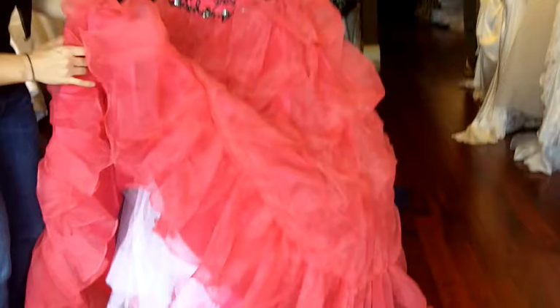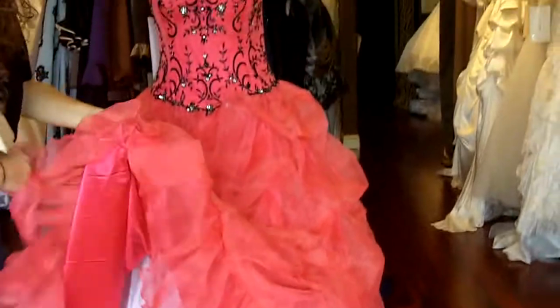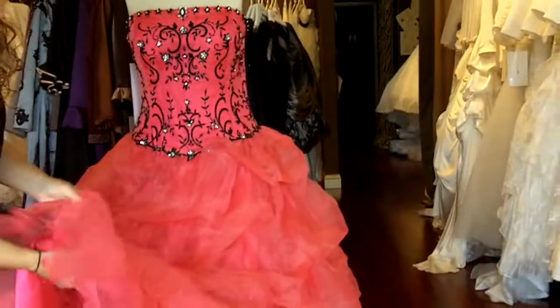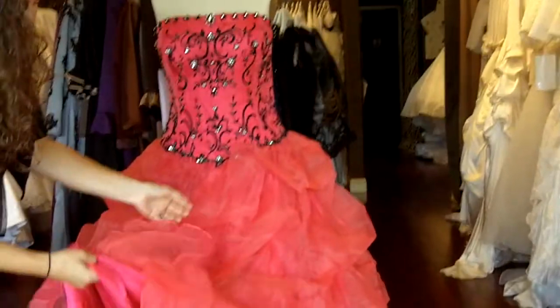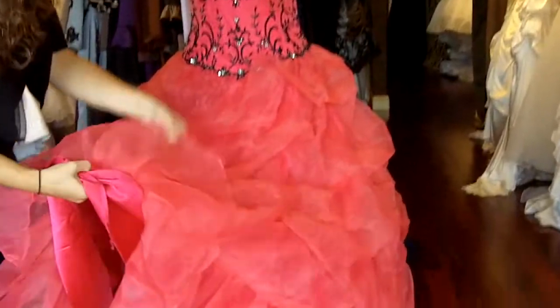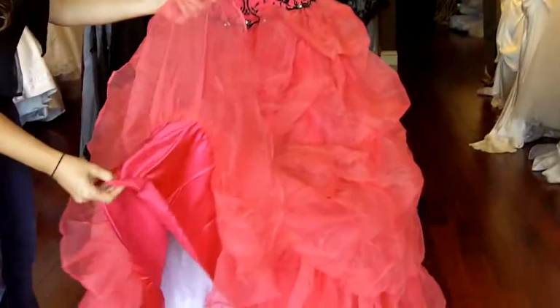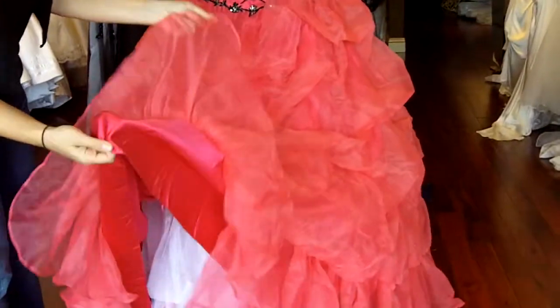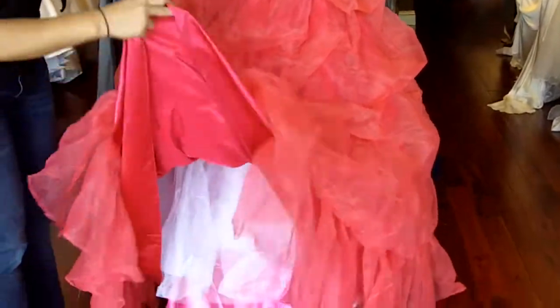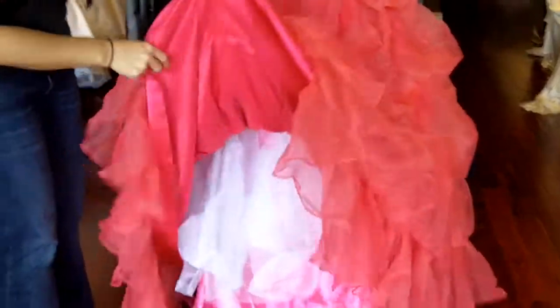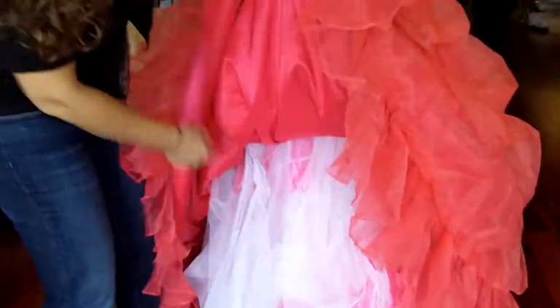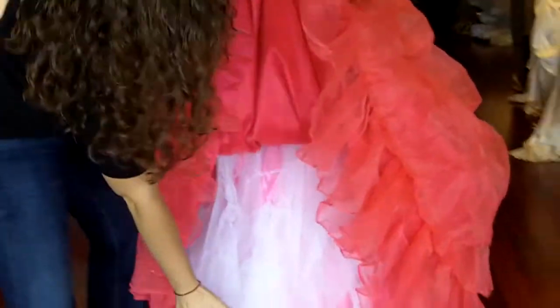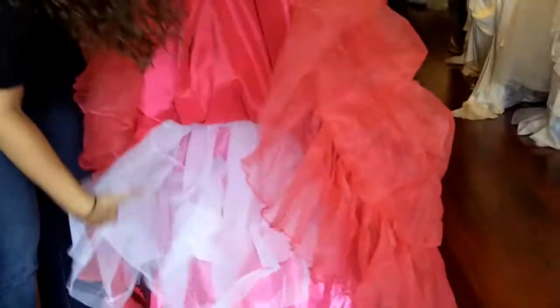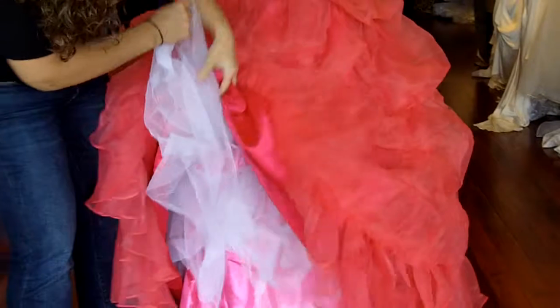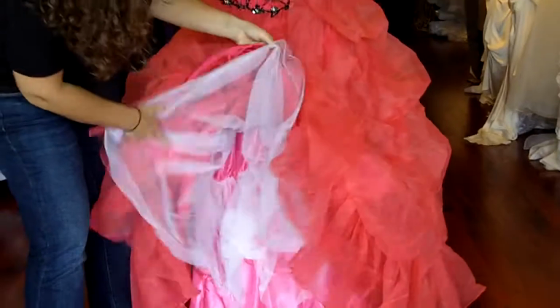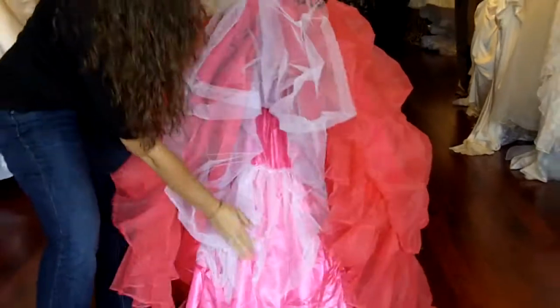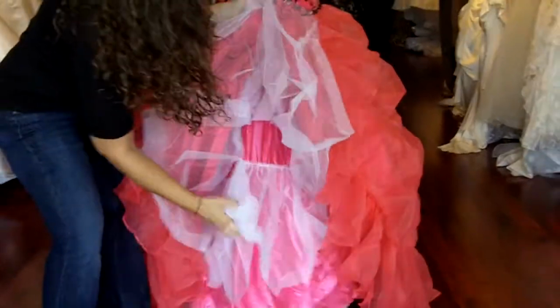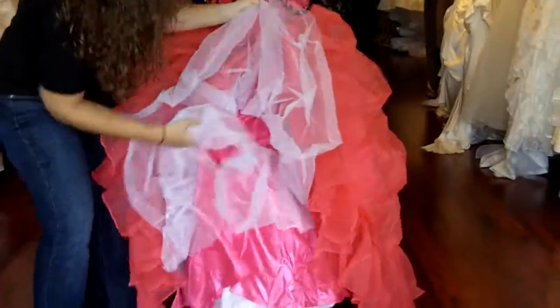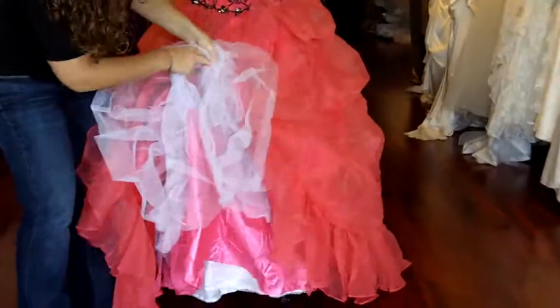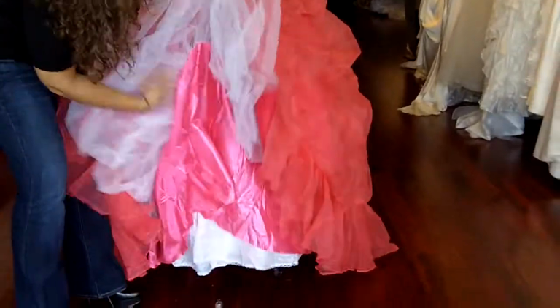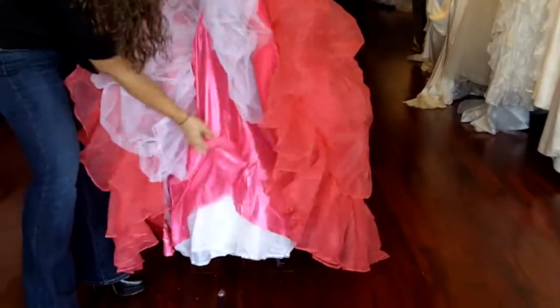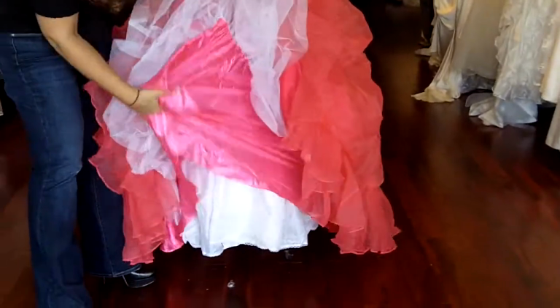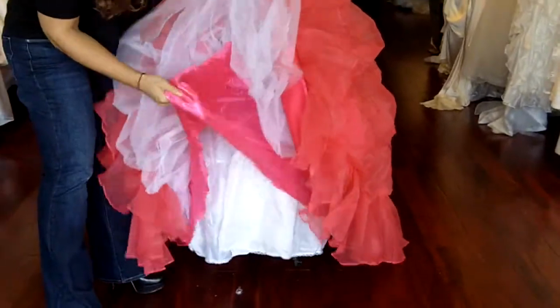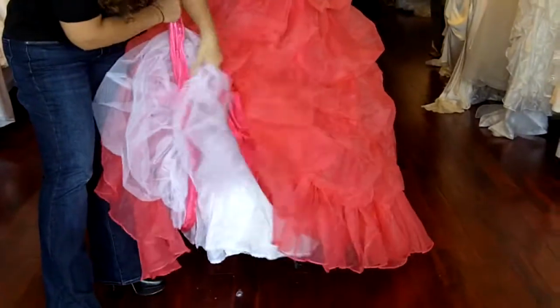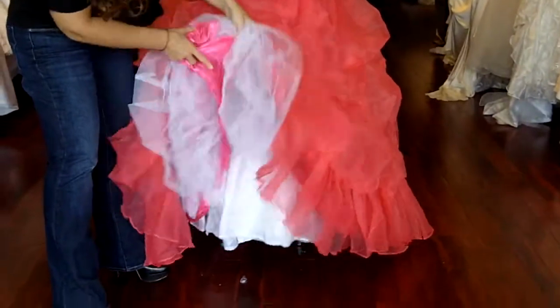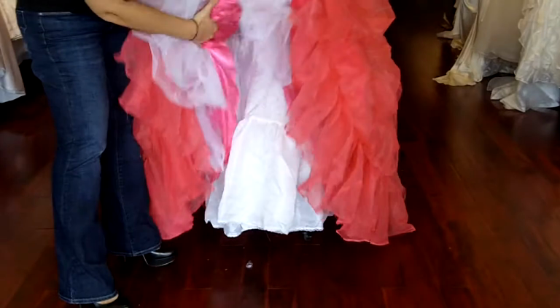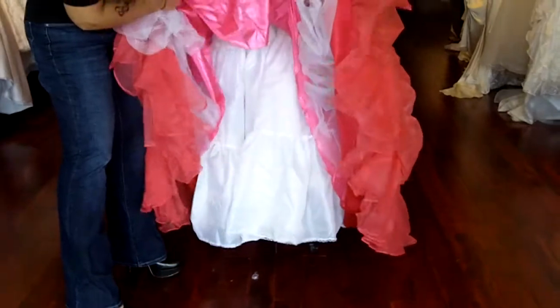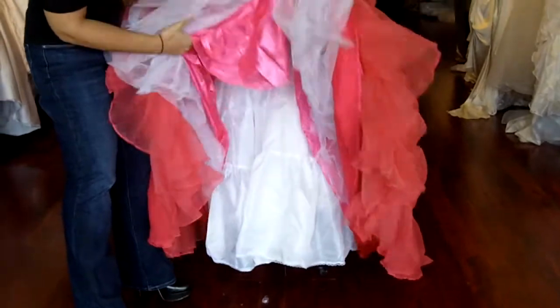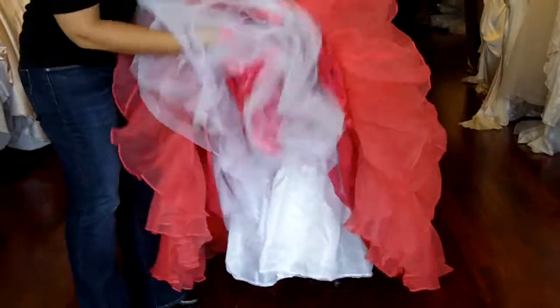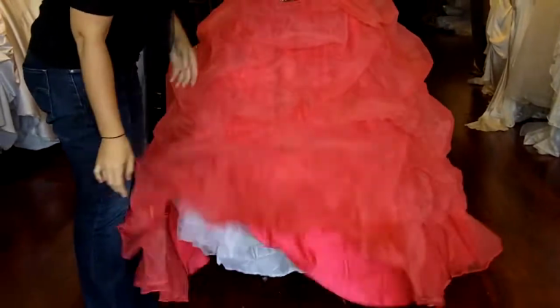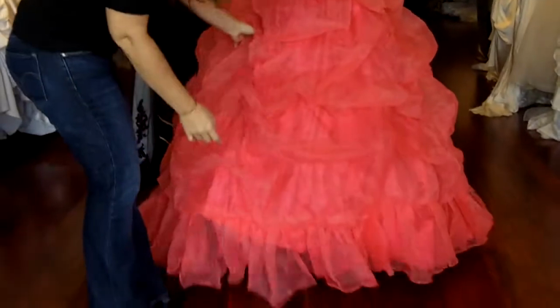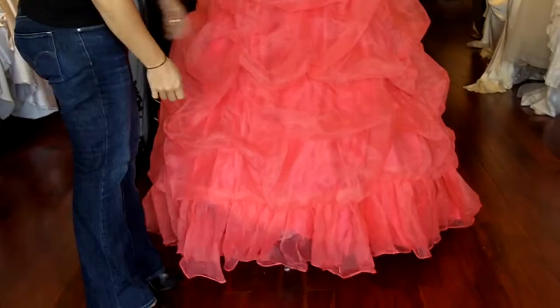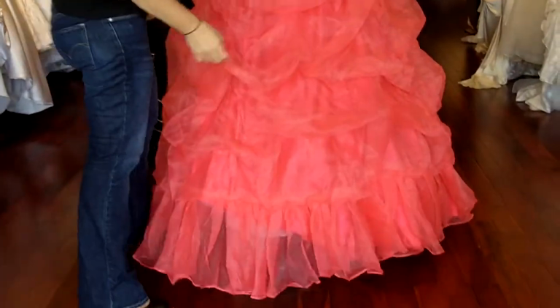Now the dress has a couple of layers in it. You have the organza layer, the pink satin layer, a couple of layers of crinoline tulle, and an additional layer of lining. And what you see underneath here is a crinoline slip that can be worn with the dress for additional fullness.